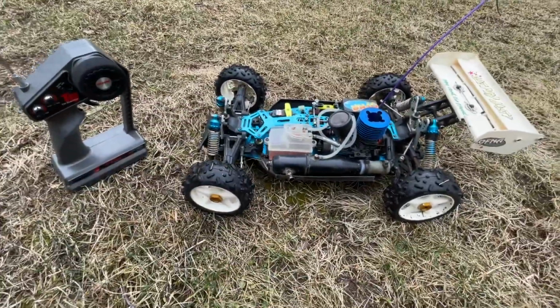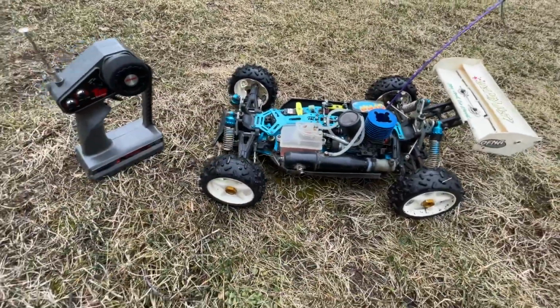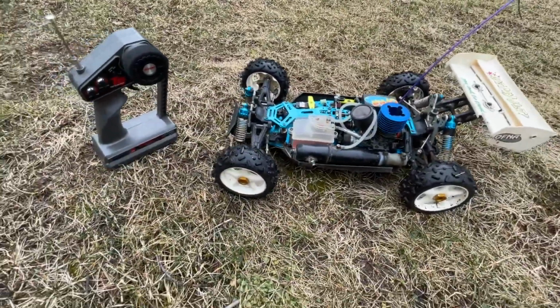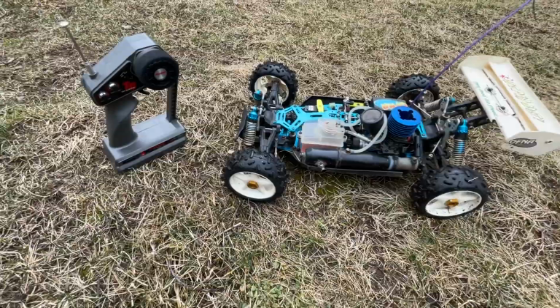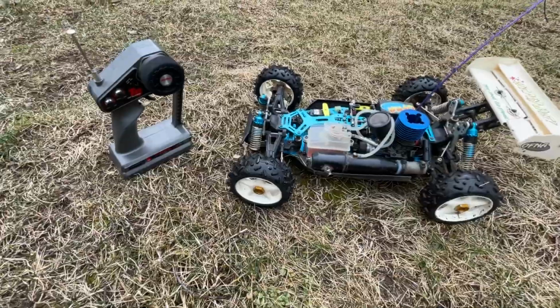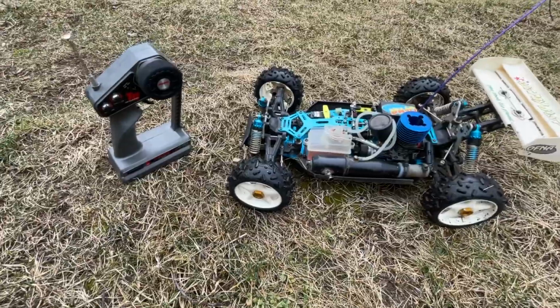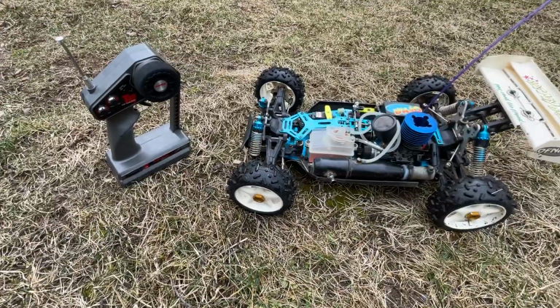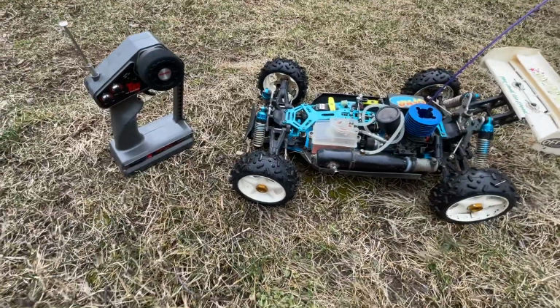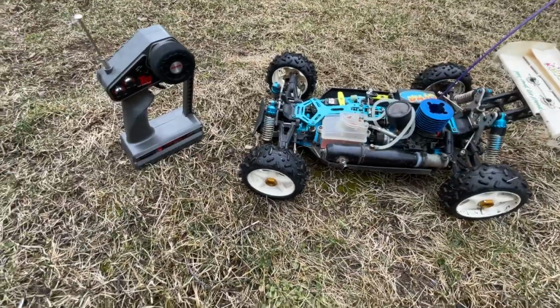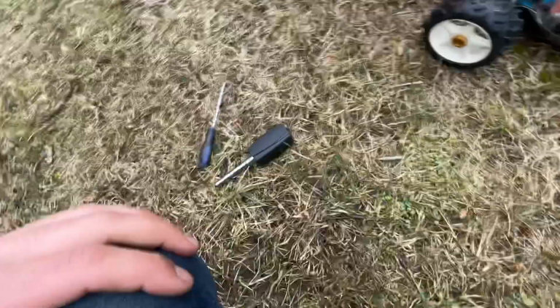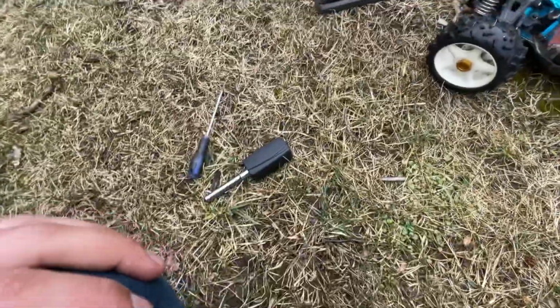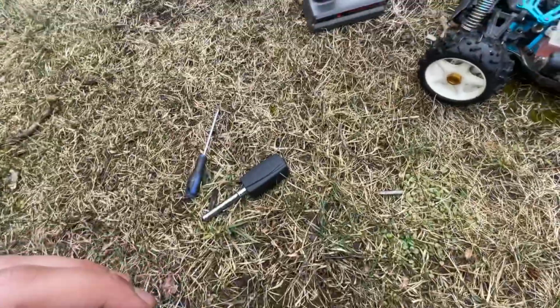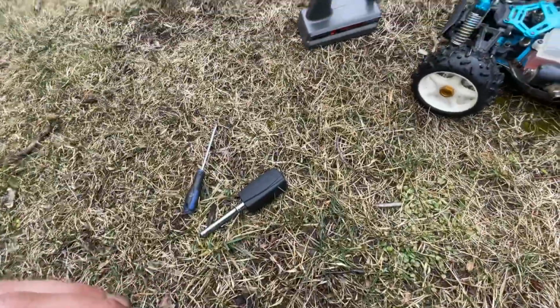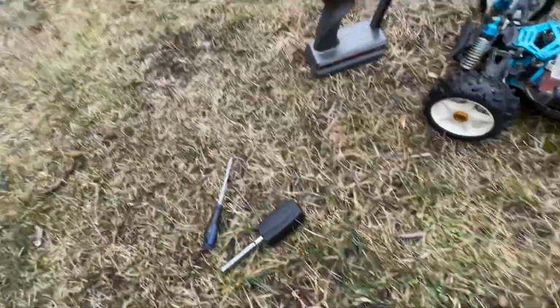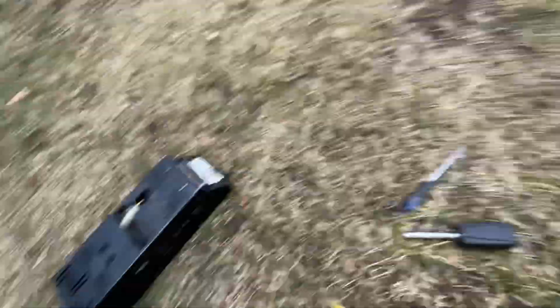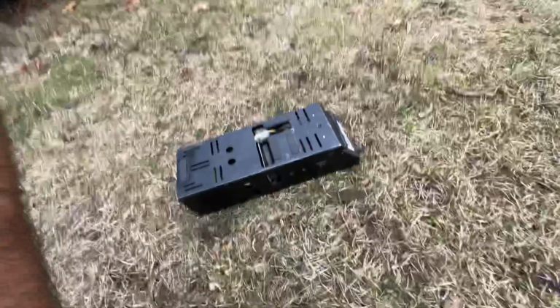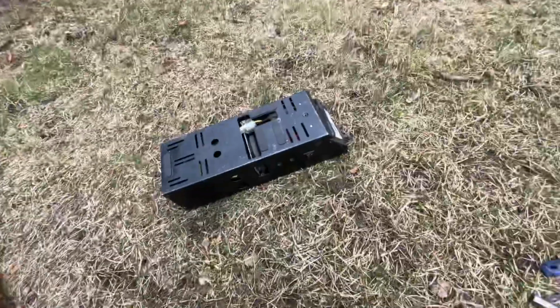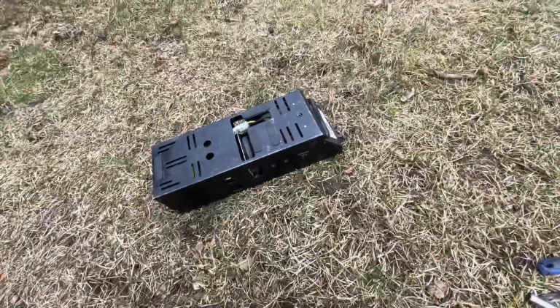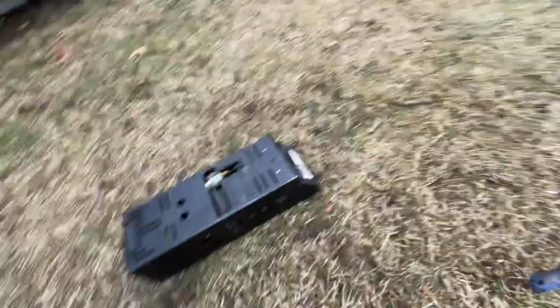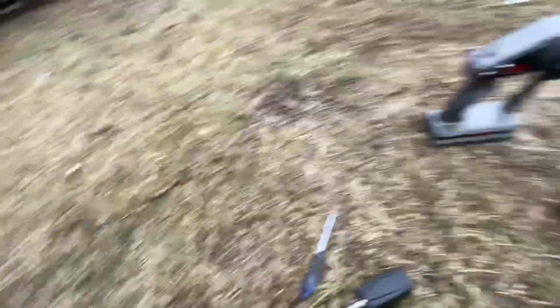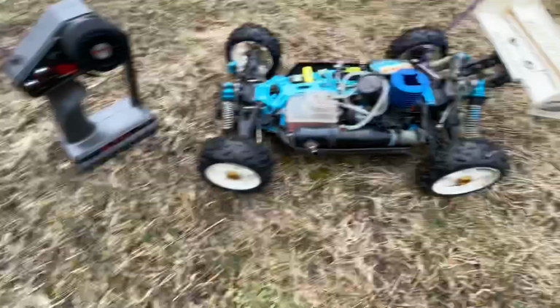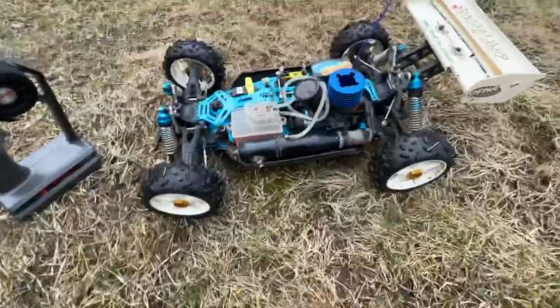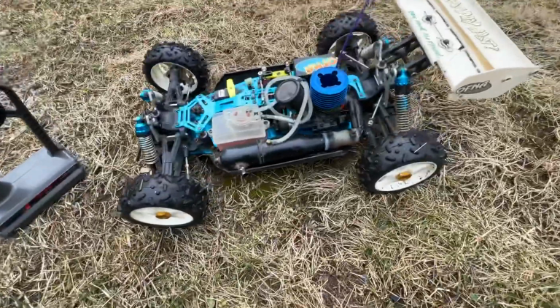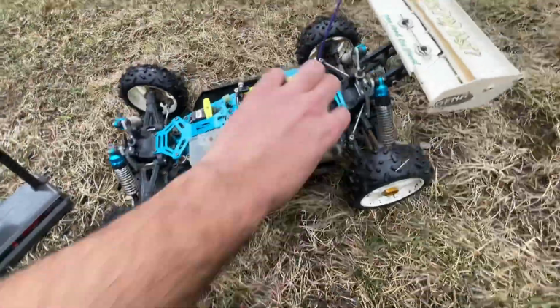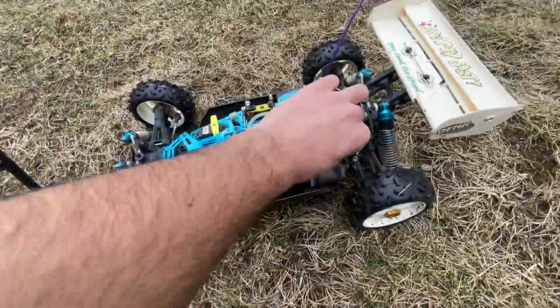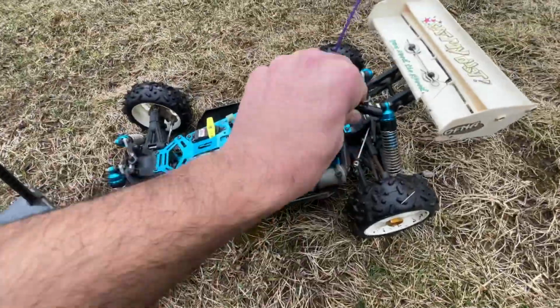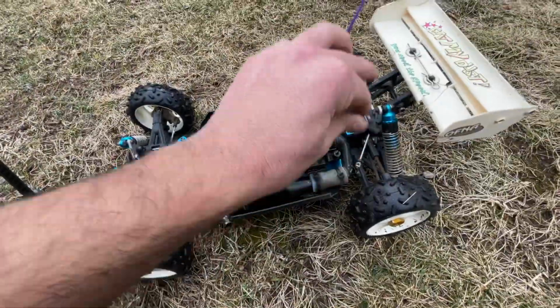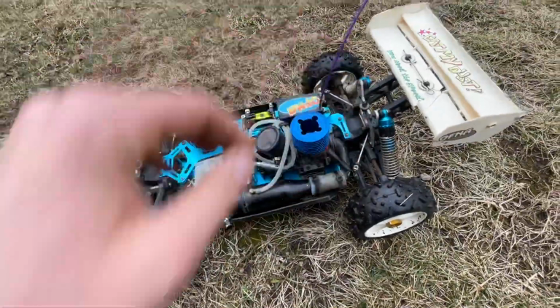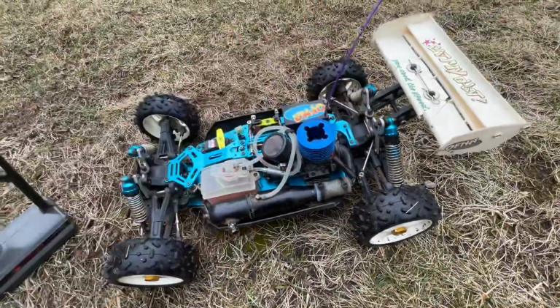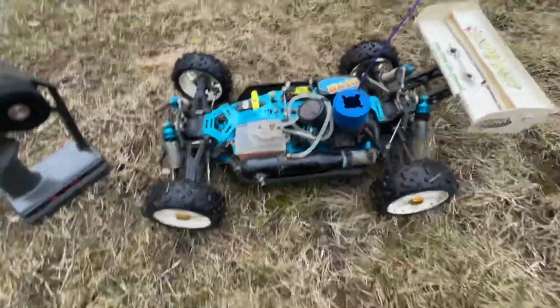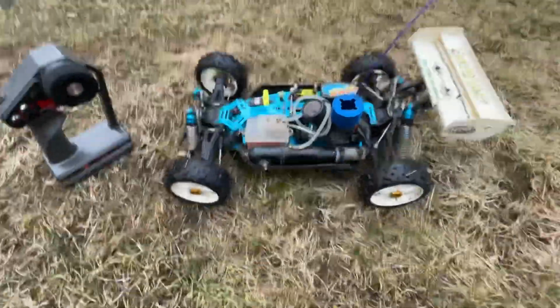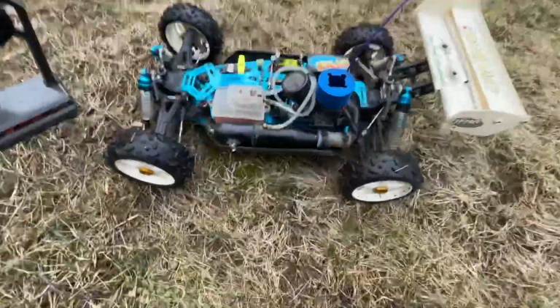For demonstration purposes I will be starting with a glow igniter. I also recommend a bump box, but it does have a pull start, so if you don't have a bump box you can use that.